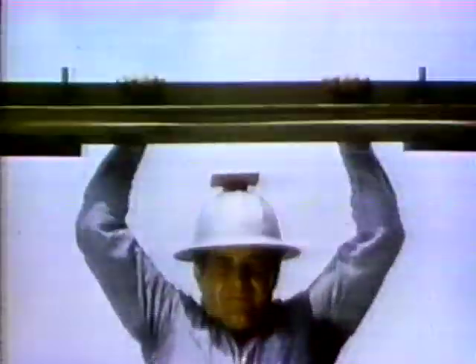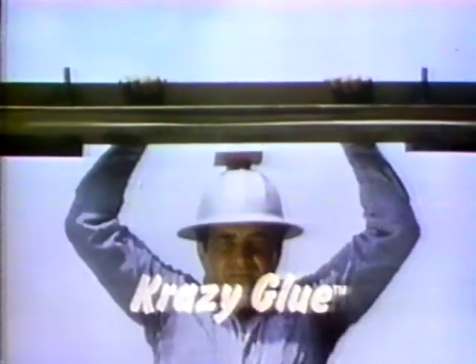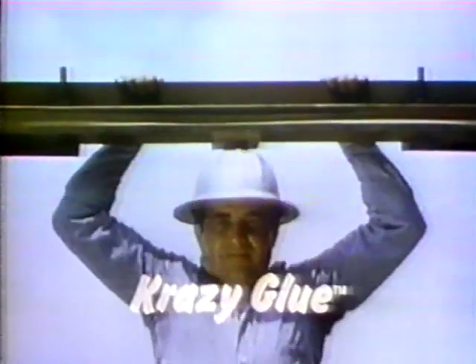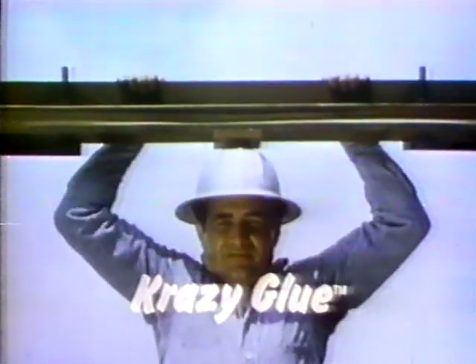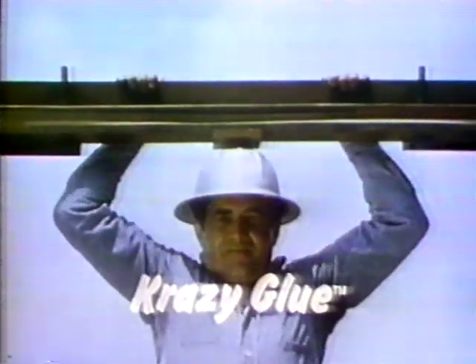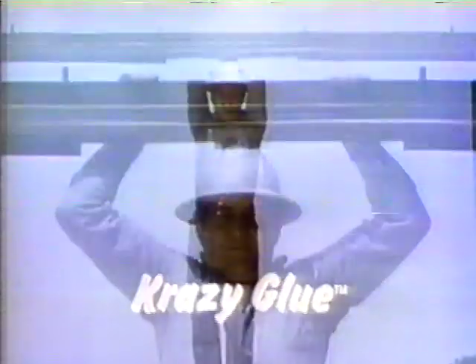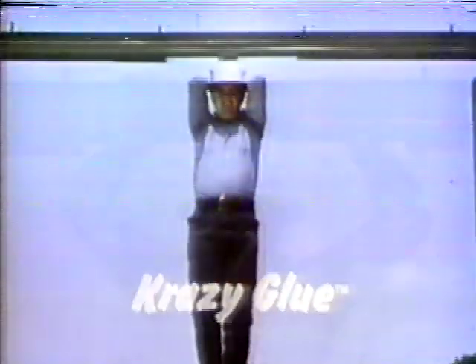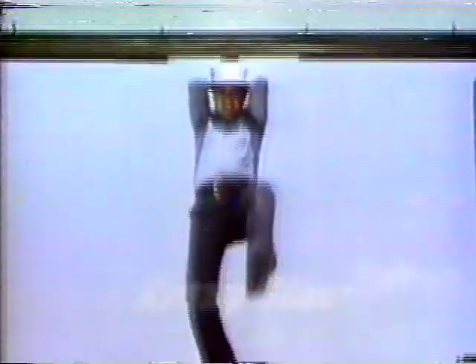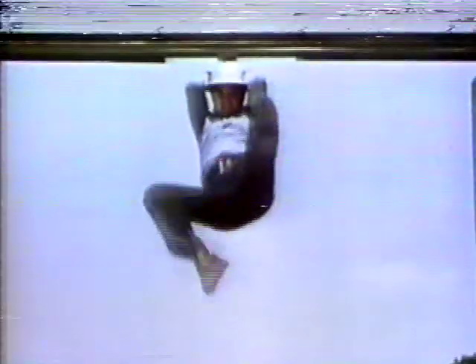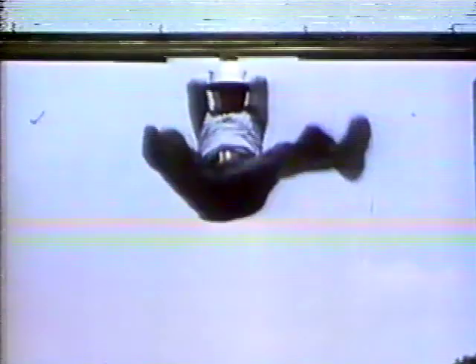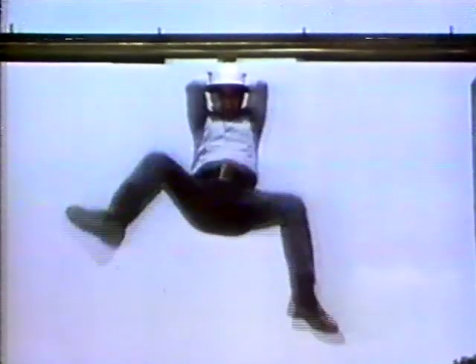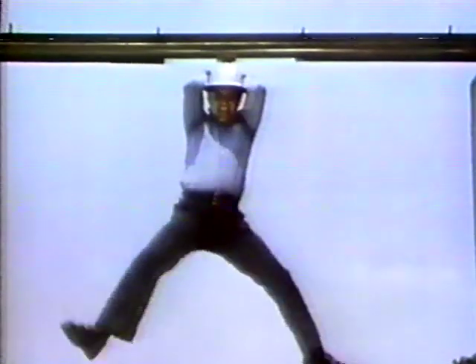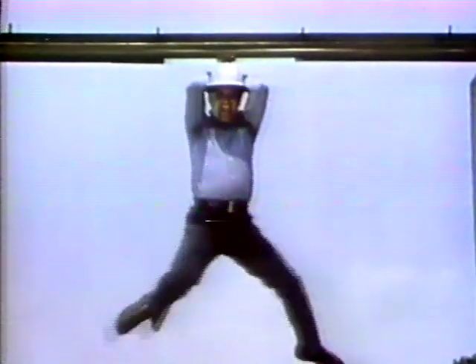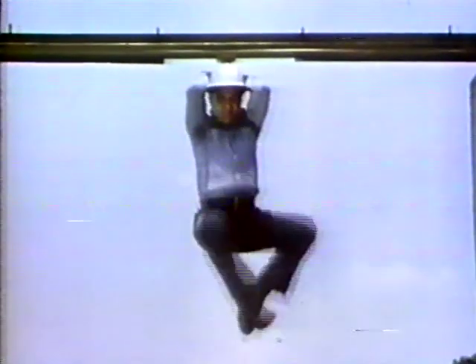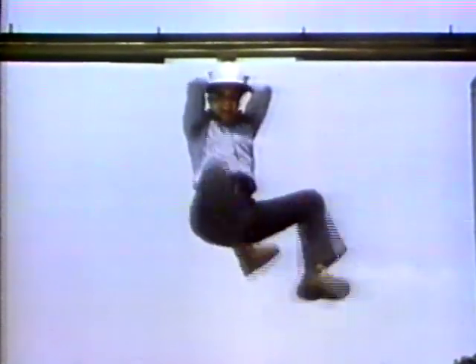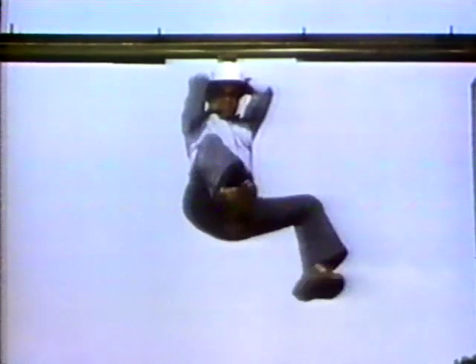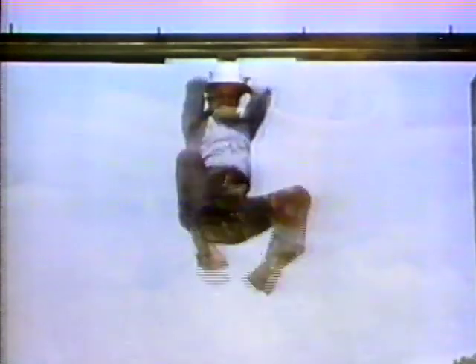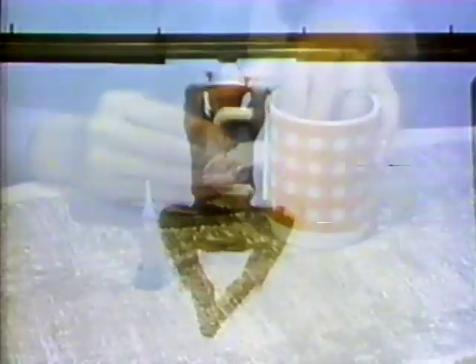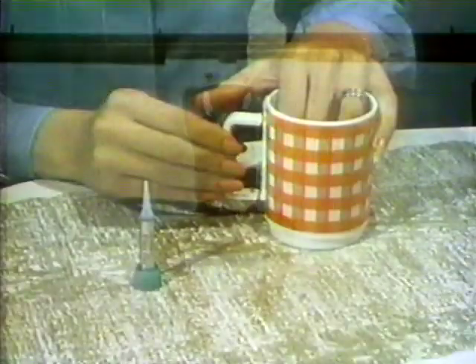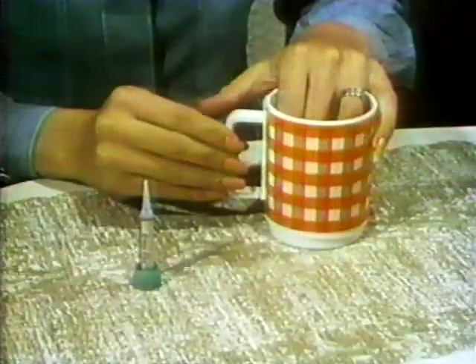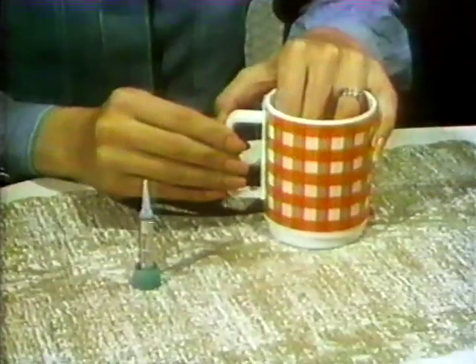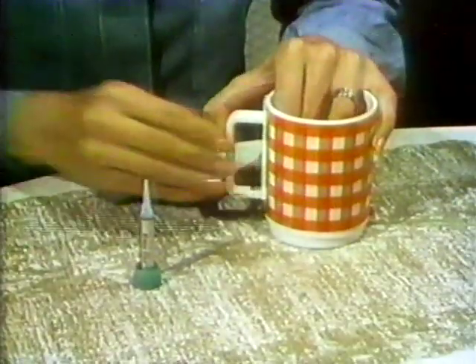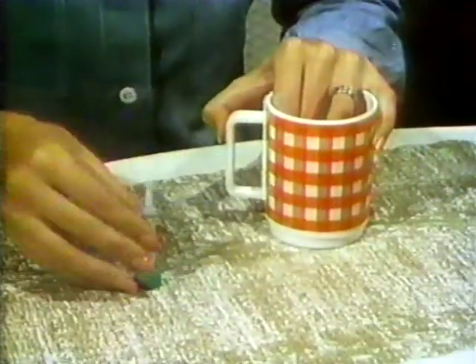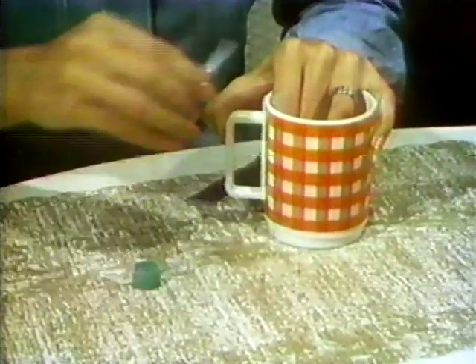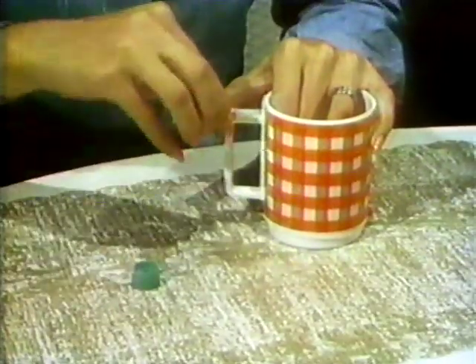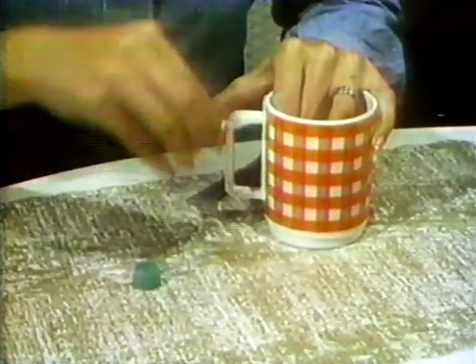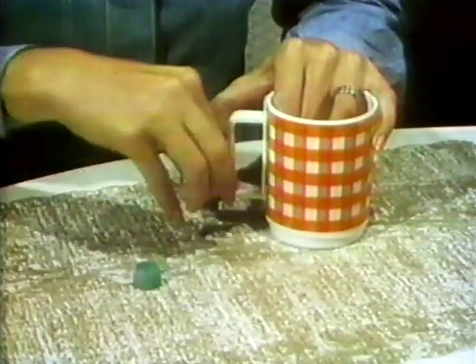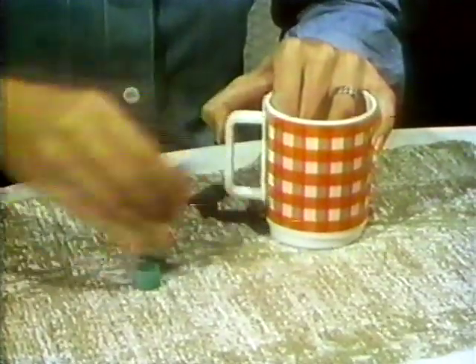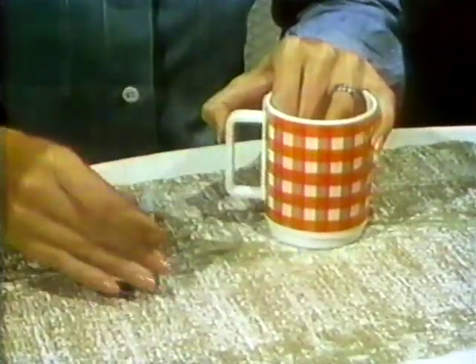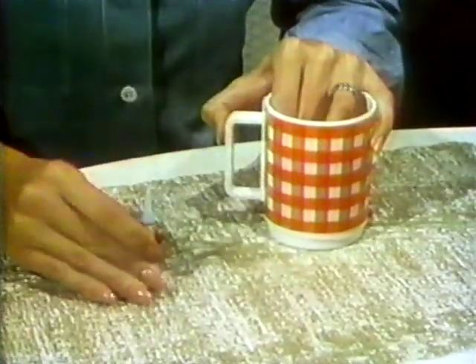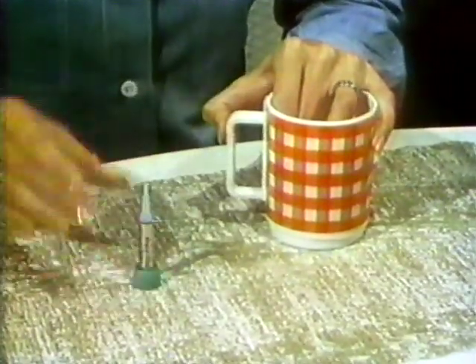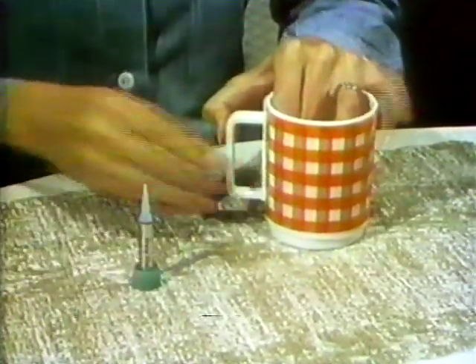Crazy Glue. Strong enough to hold this man suspended in mid-air. Crazy Glue repairs a broken china mug. Just run a little Crazy Glue along the crack and it's fixed in less than 10 seconds.